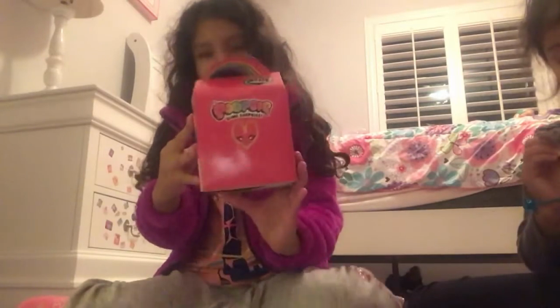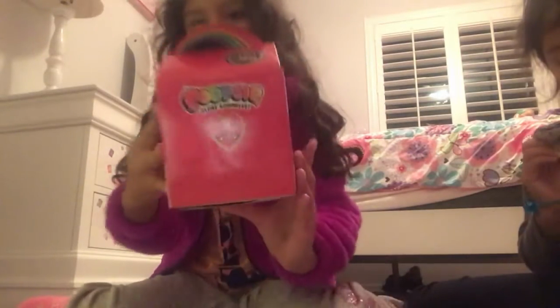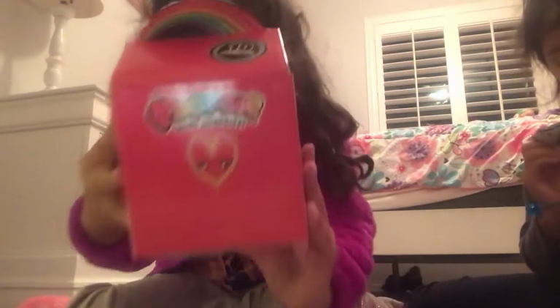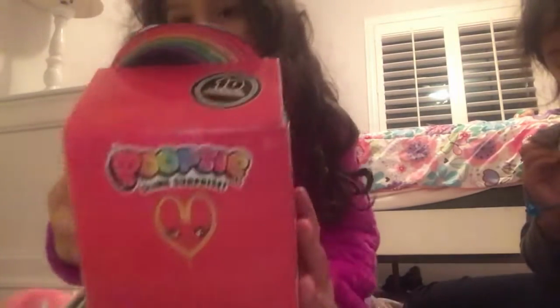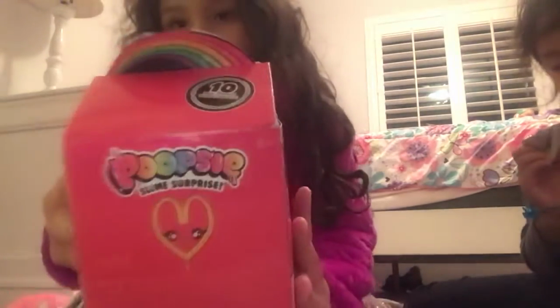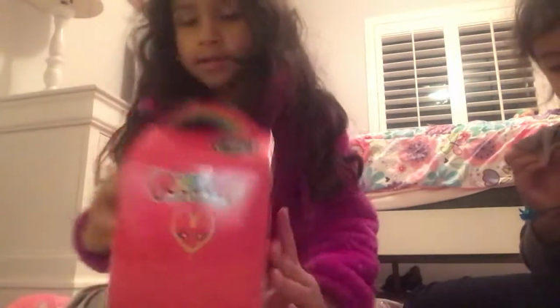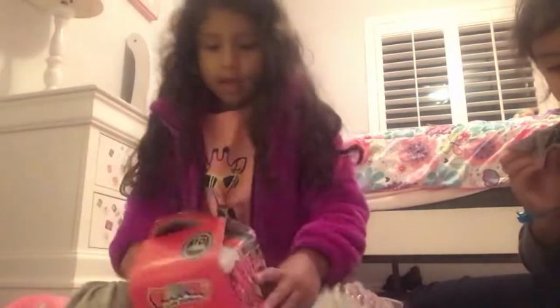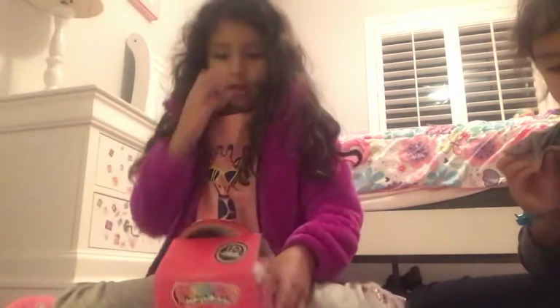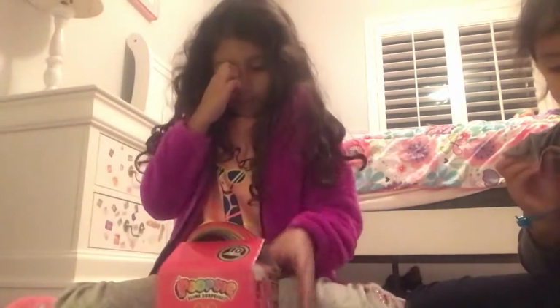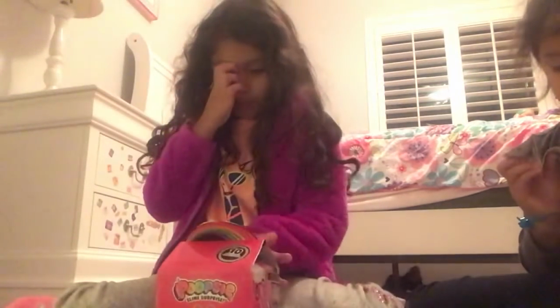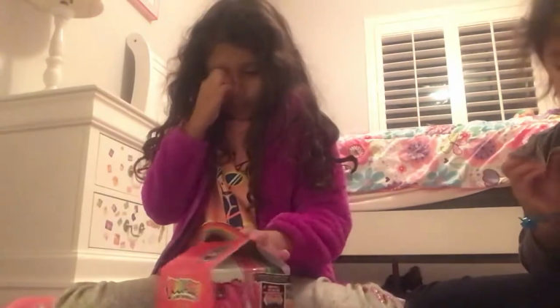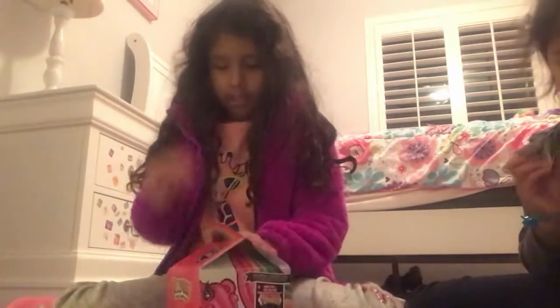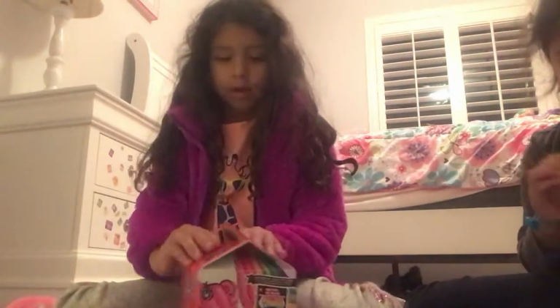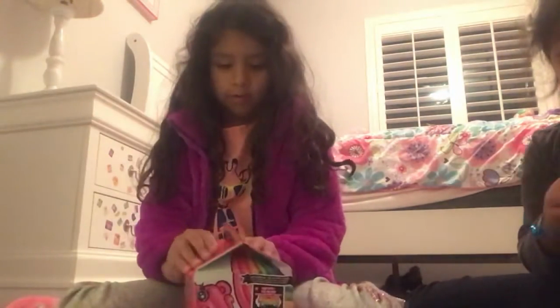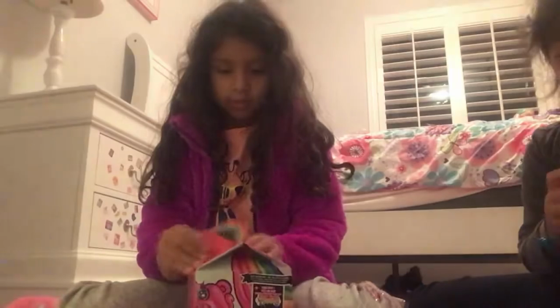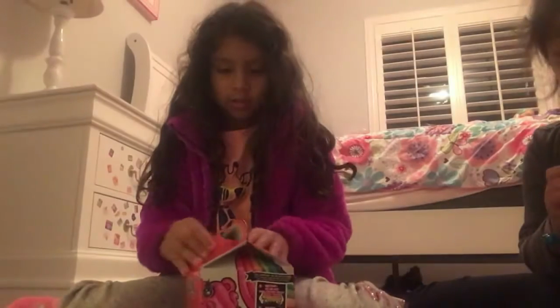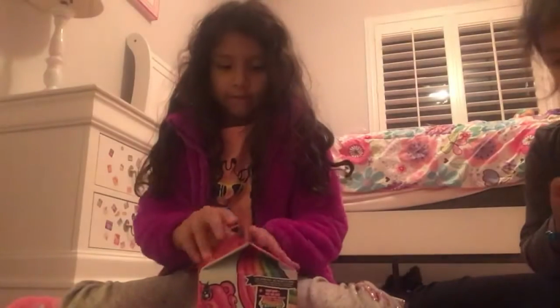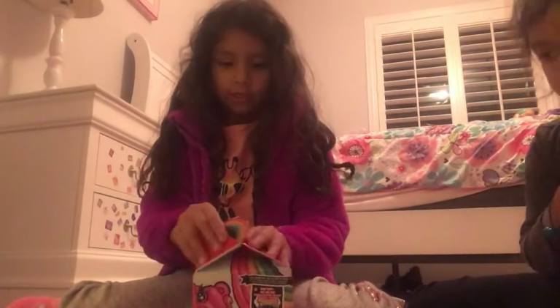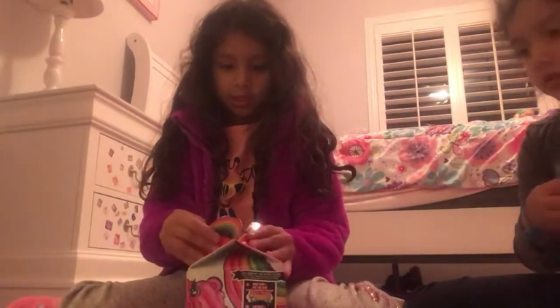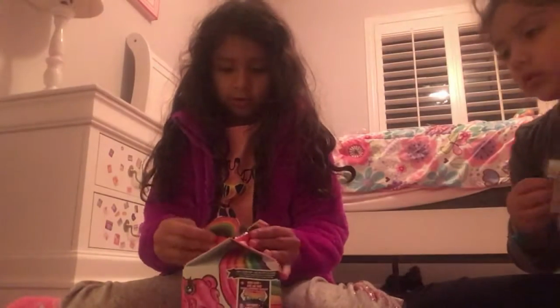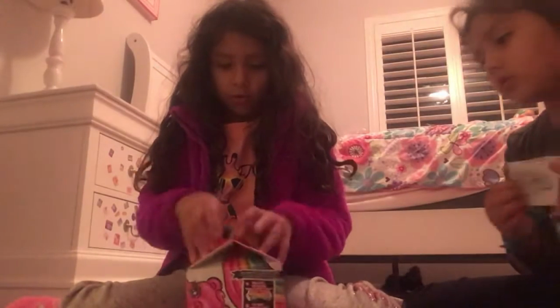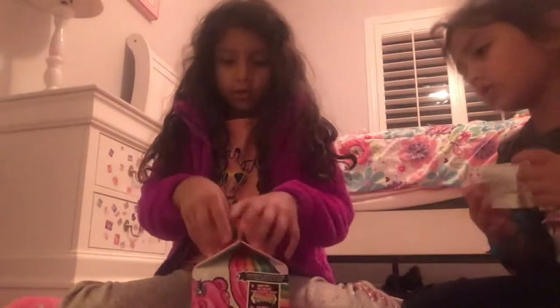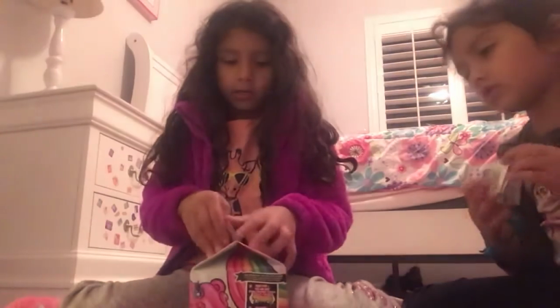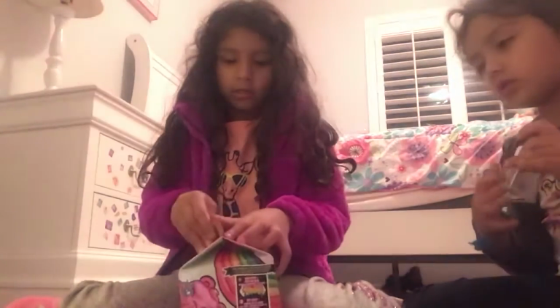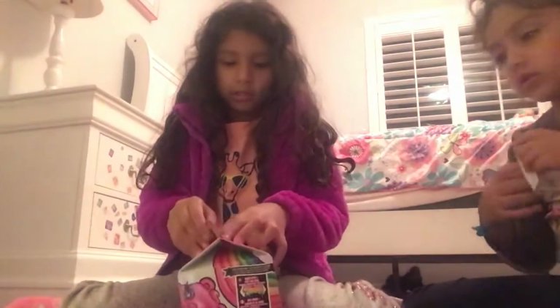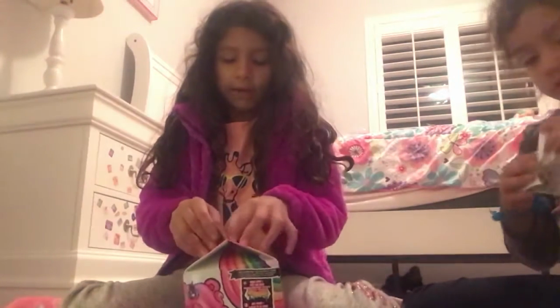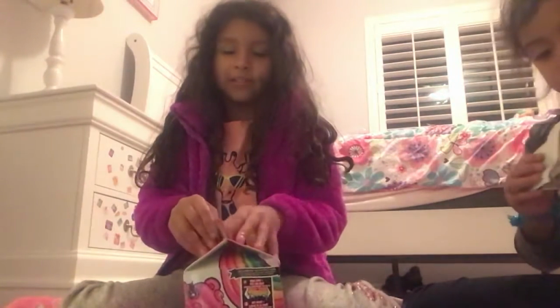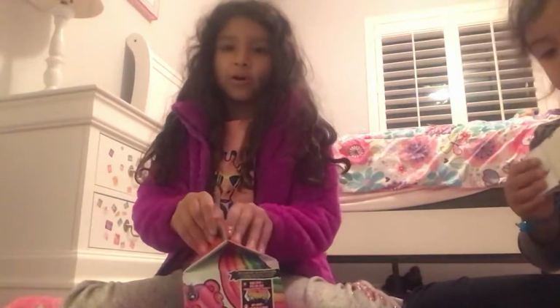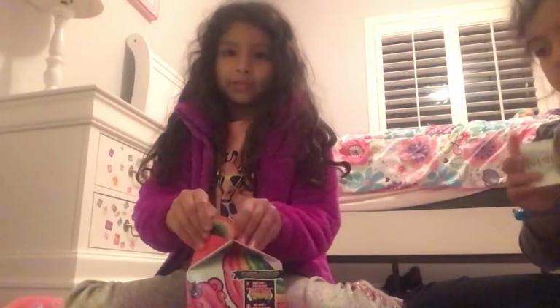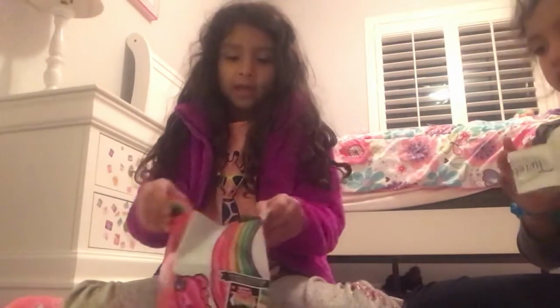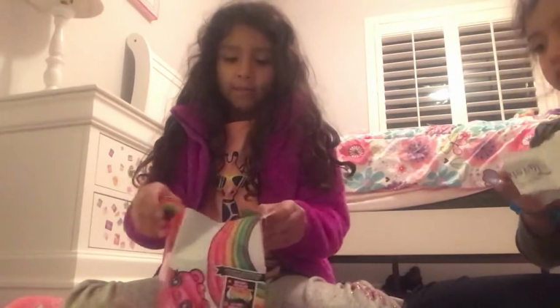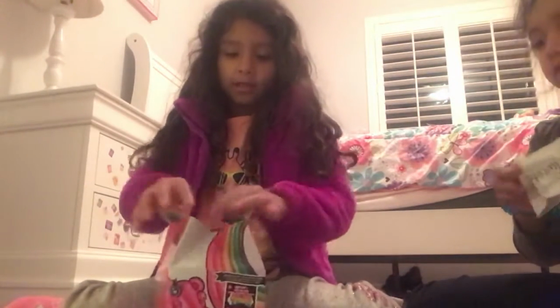Let's see what it says. Okay, we're going to open it now. First thing, we open the lid, just like a McDonald's box.